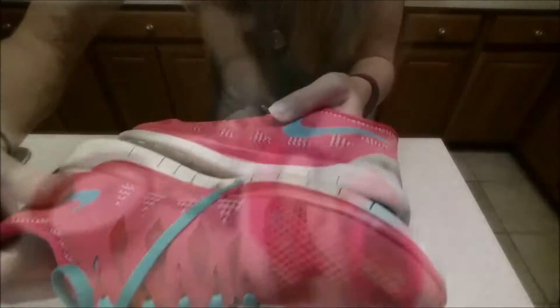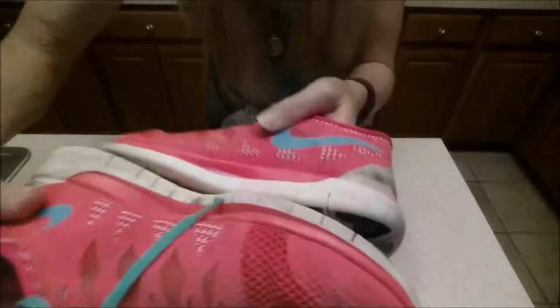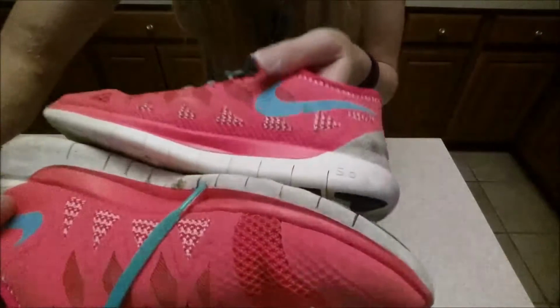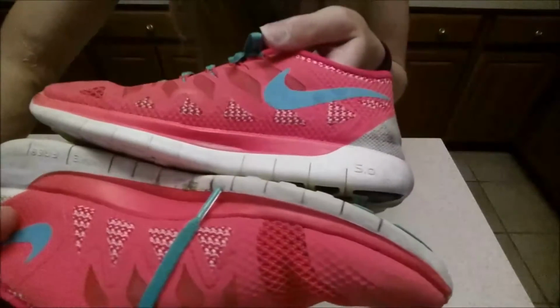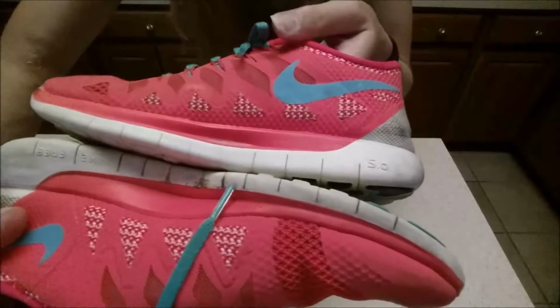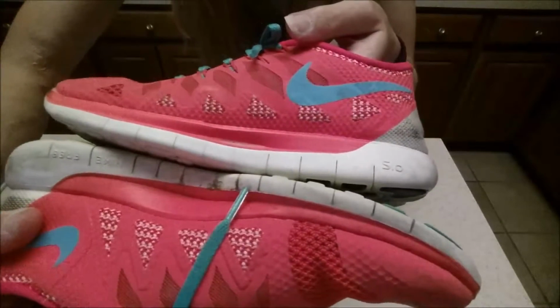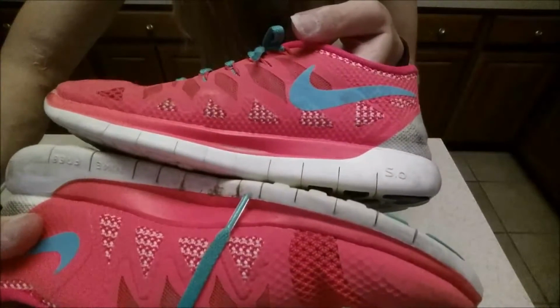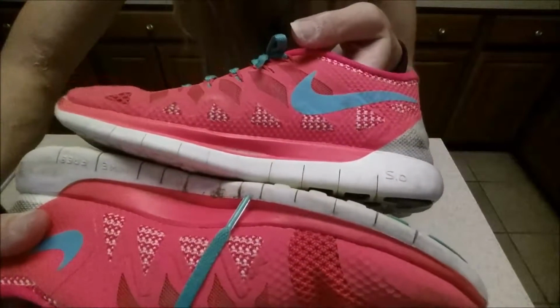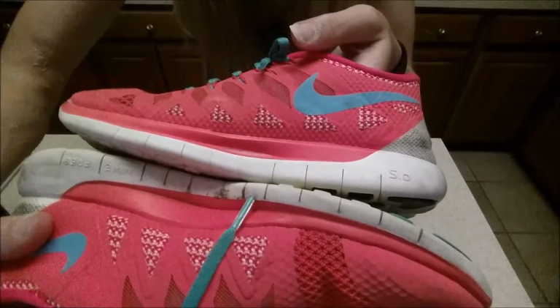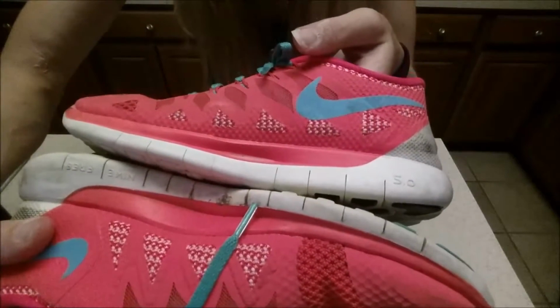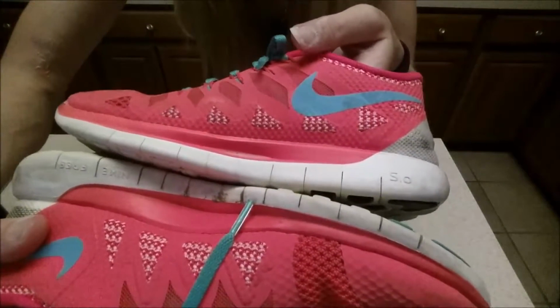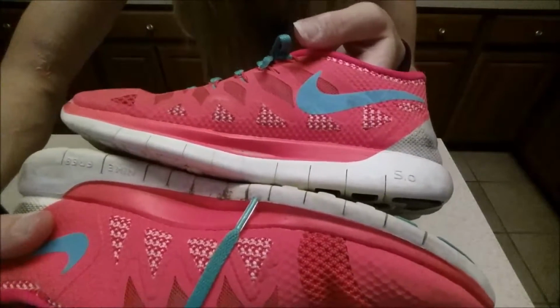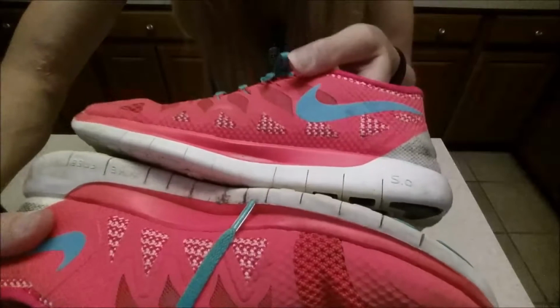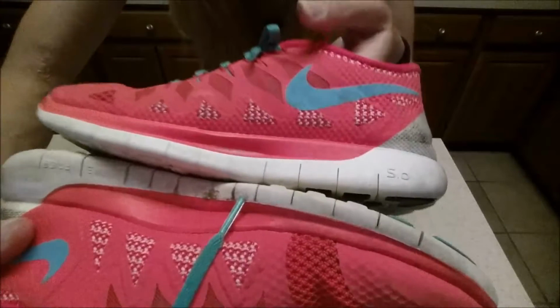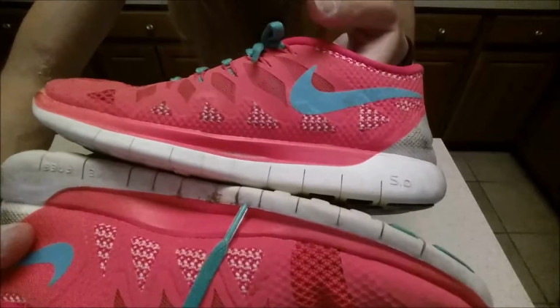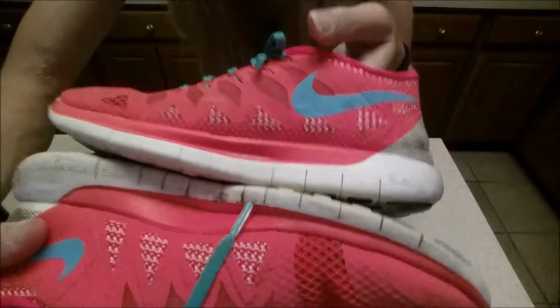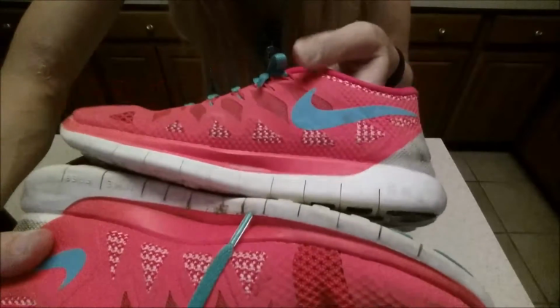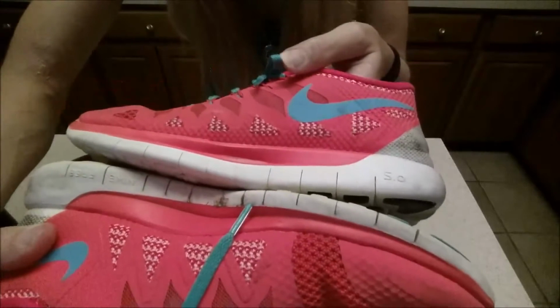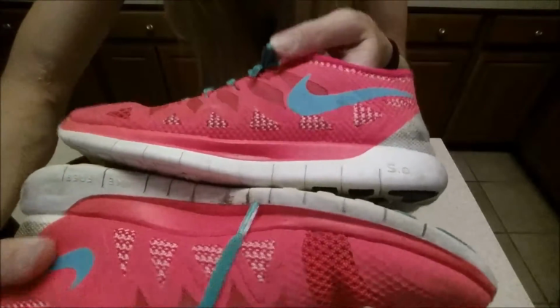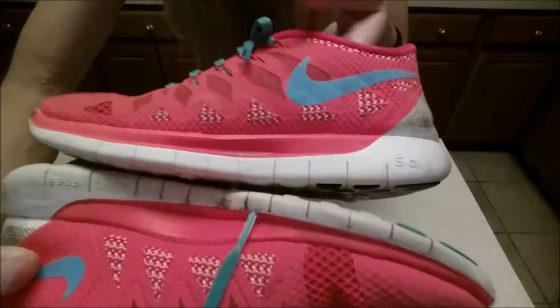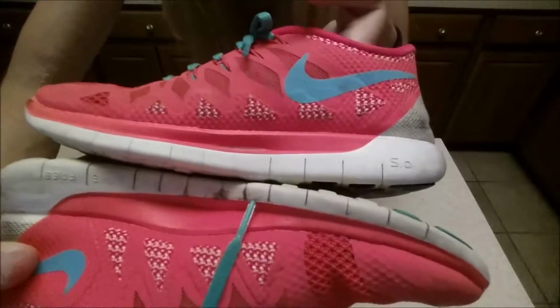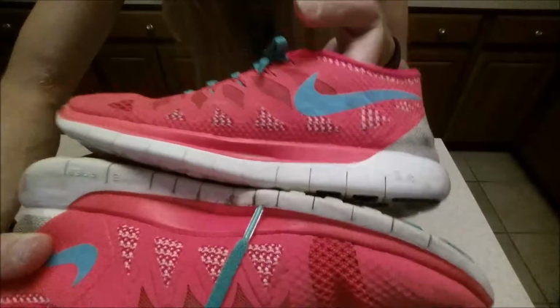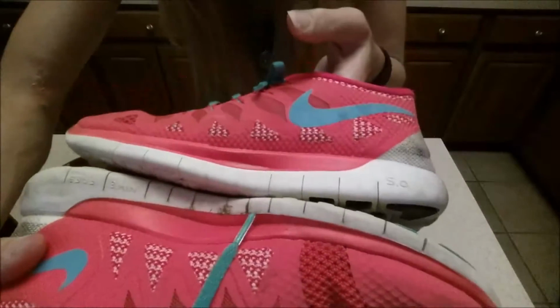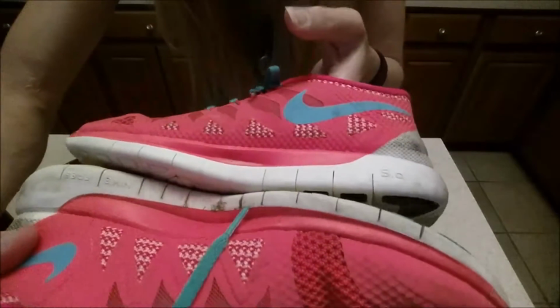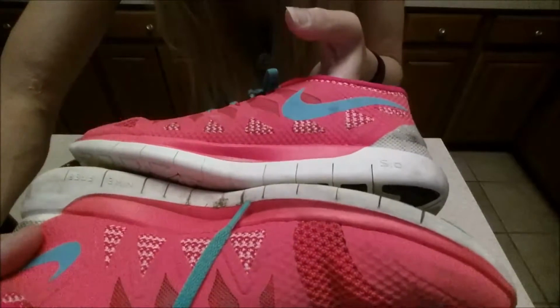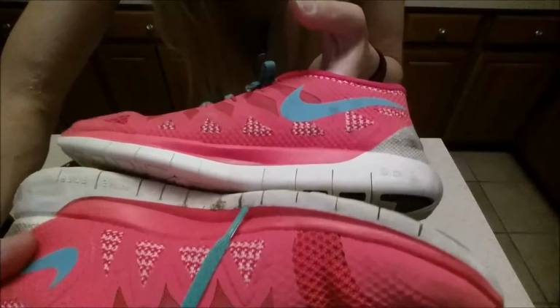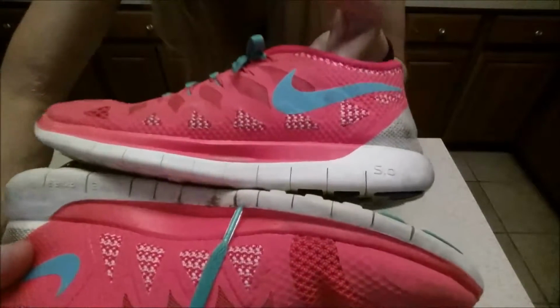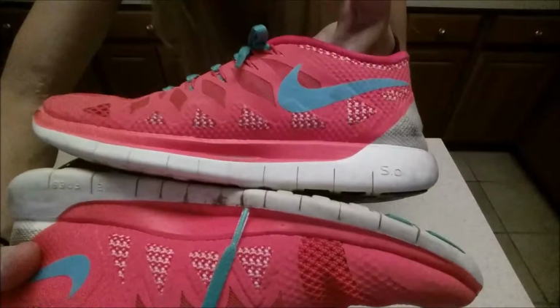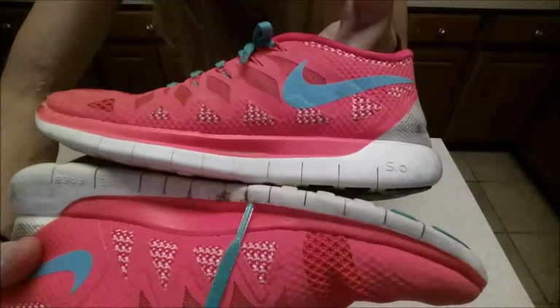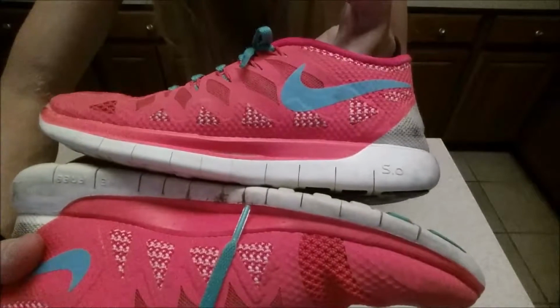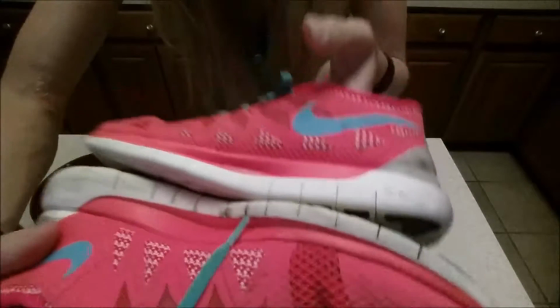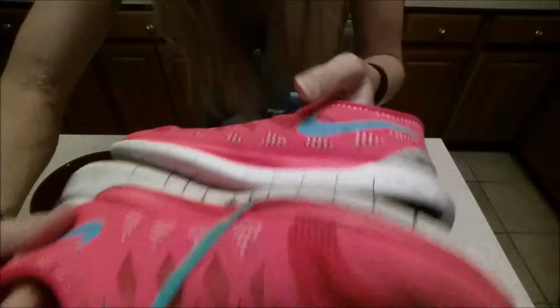Check out how fast it got the white part clean — I was only scrubbing, I only passed the brush over it five or six times and it already got the white super white.